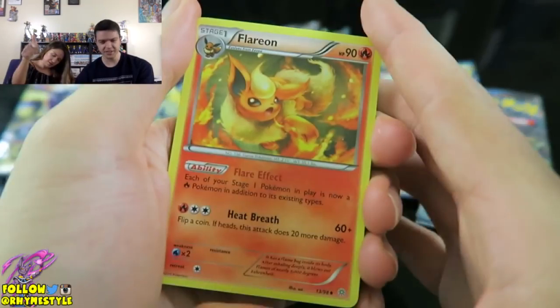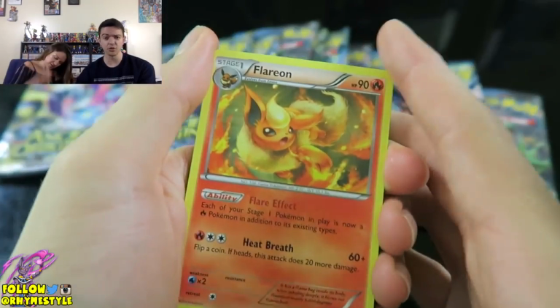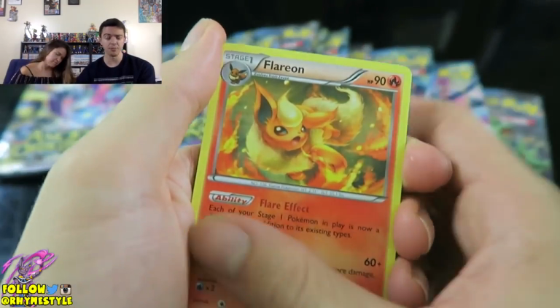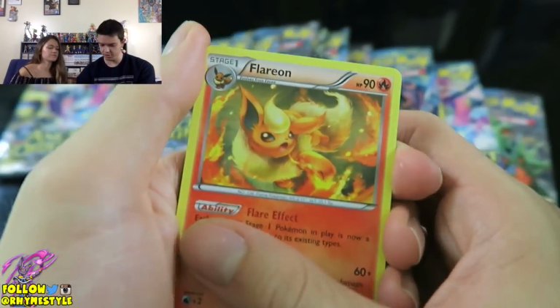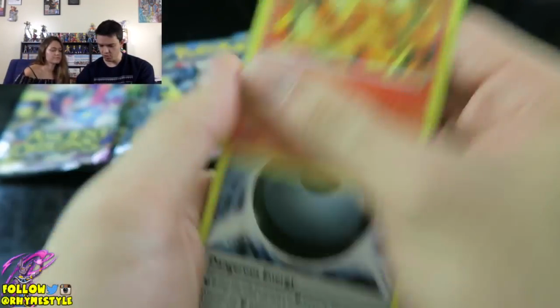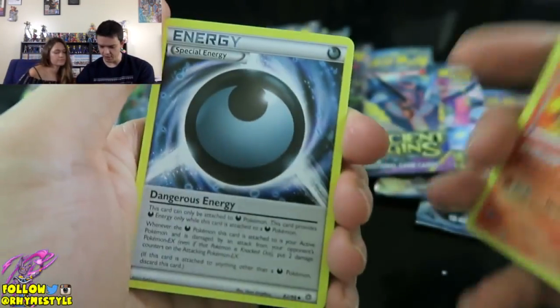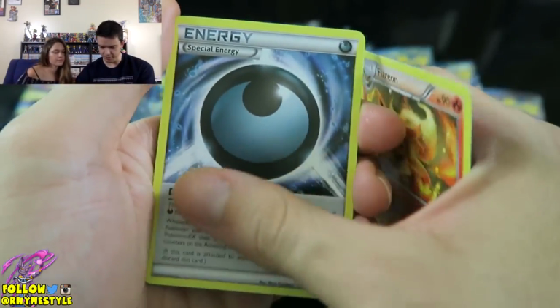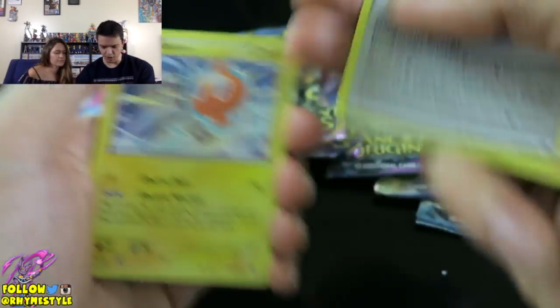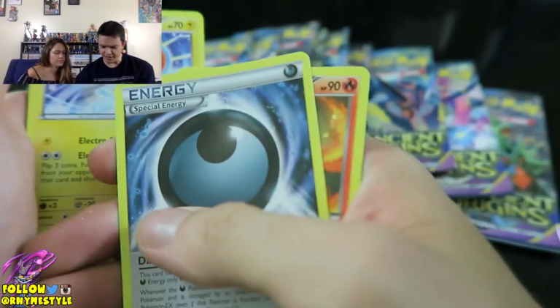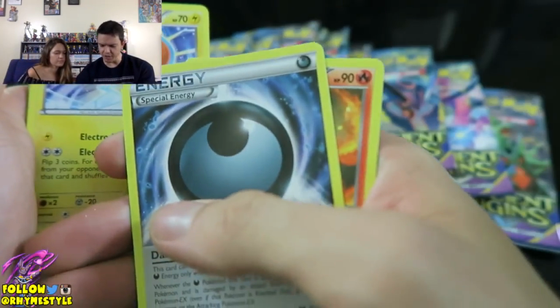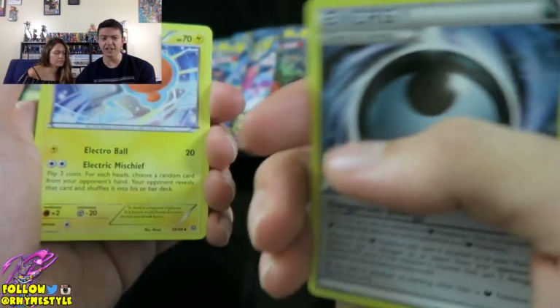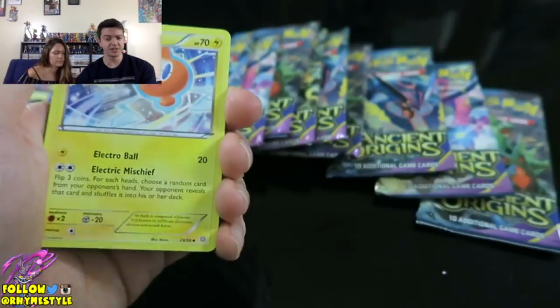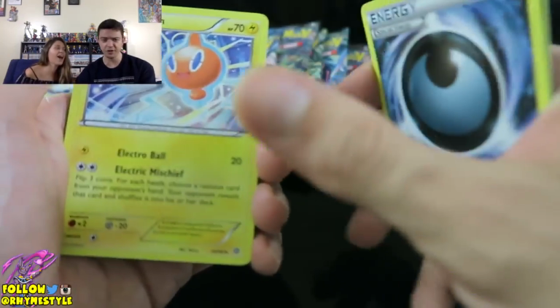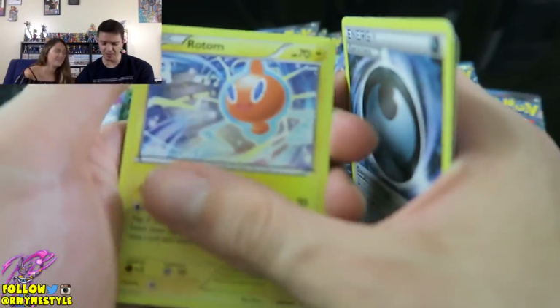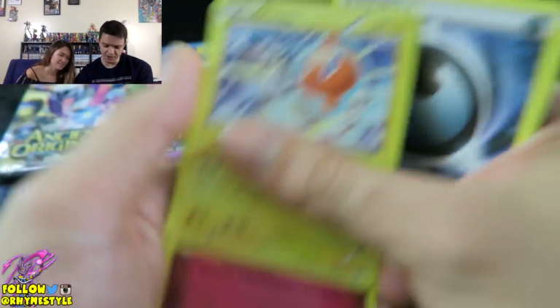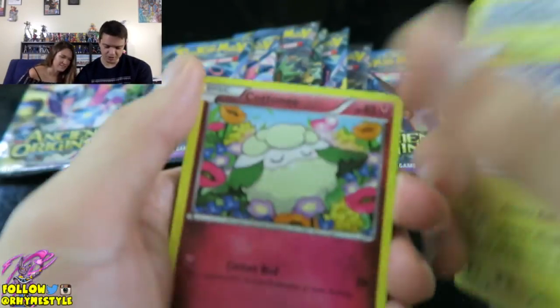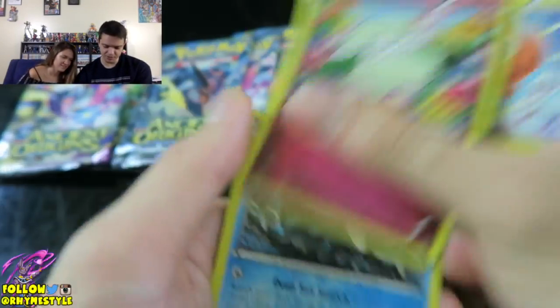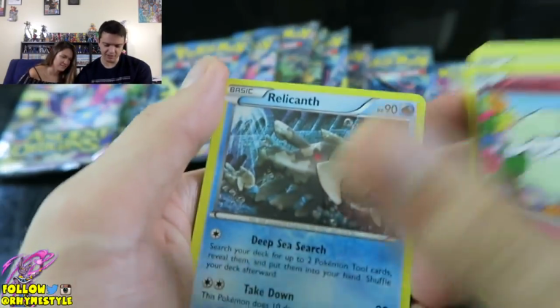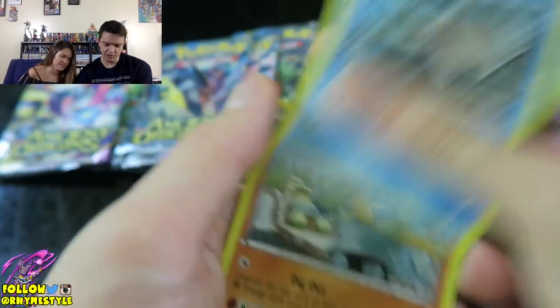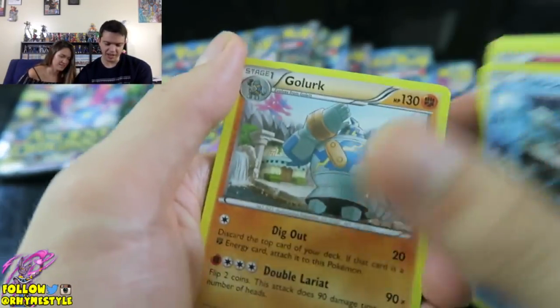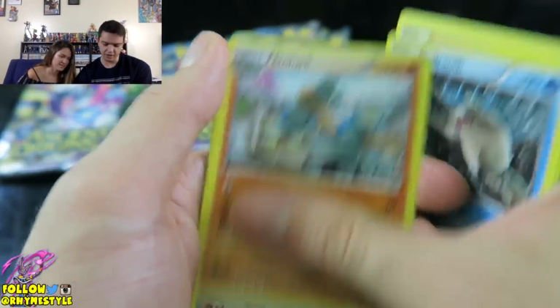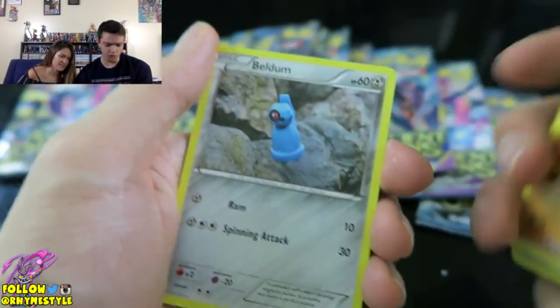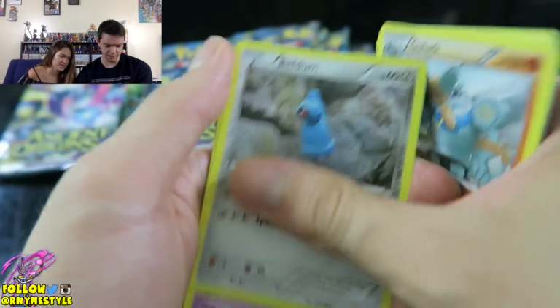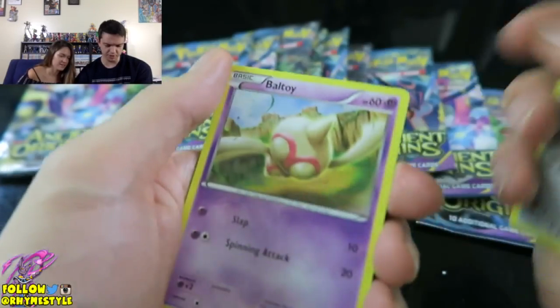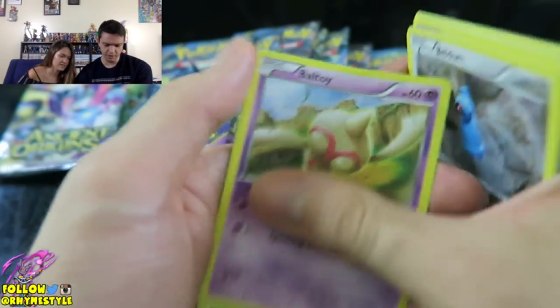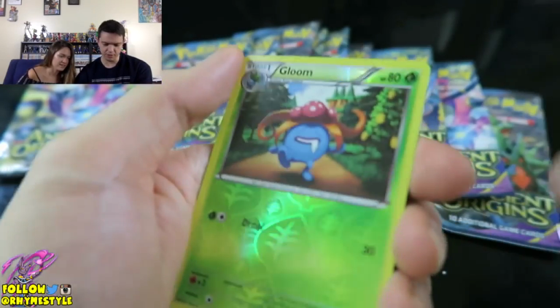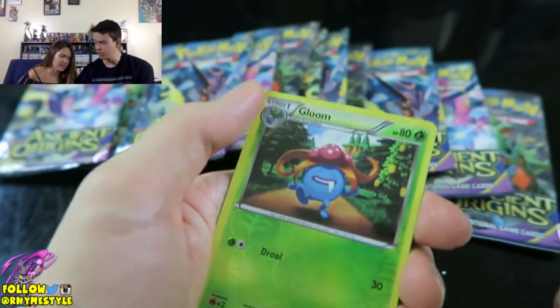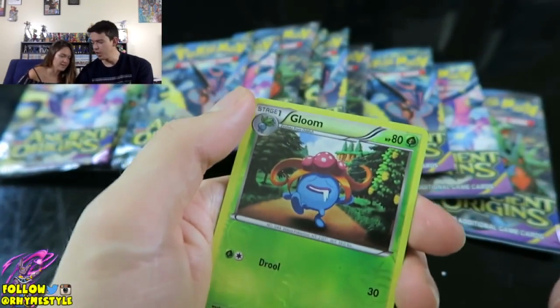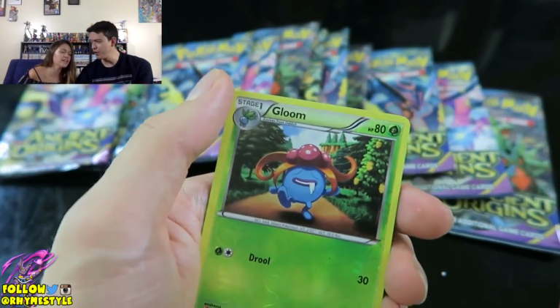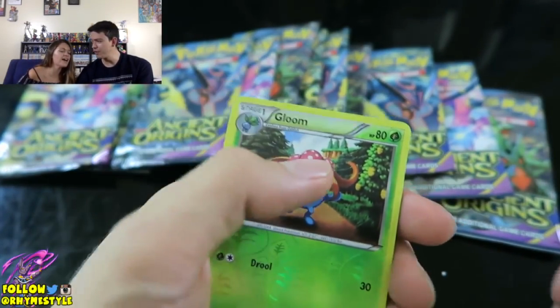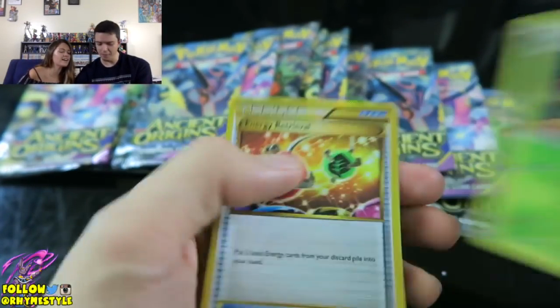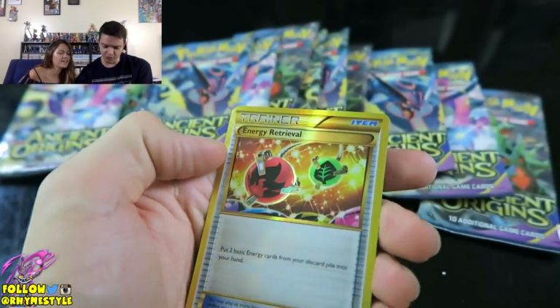Let us know your favorite pulls throughout the video as you see them pop up — like, 'oh I like this energy rhyme style,' hashtag energy — feel free to drop it down below. Oh, Rotom, Cottonee, Relicanth, Golurk, Beldum, Baltoy, Gloom — ready for this Lugia? Bam! Lugia!